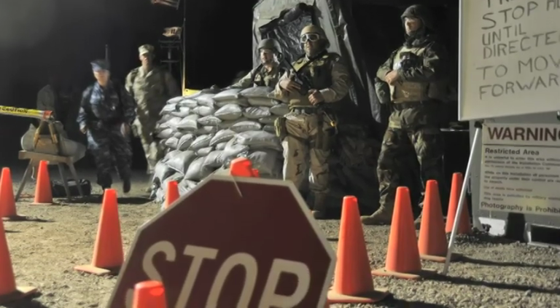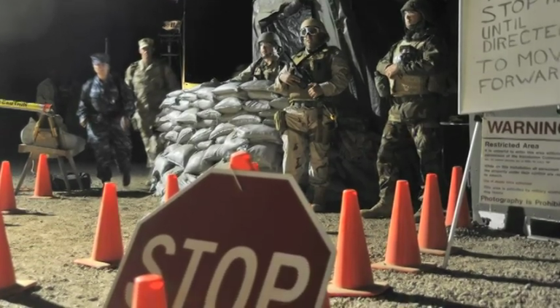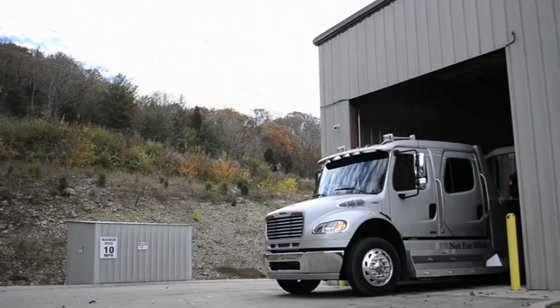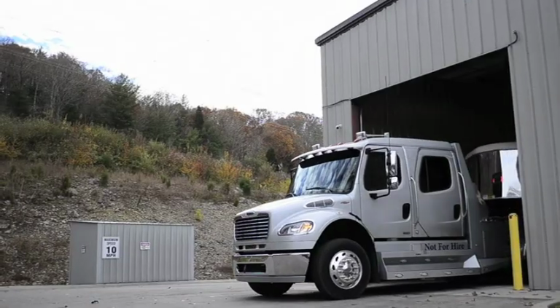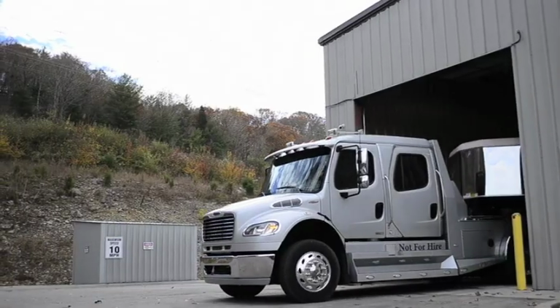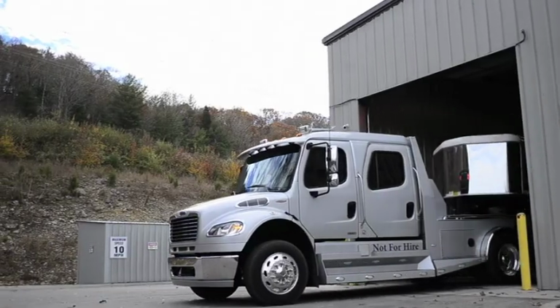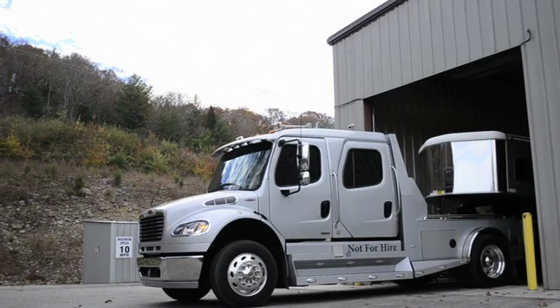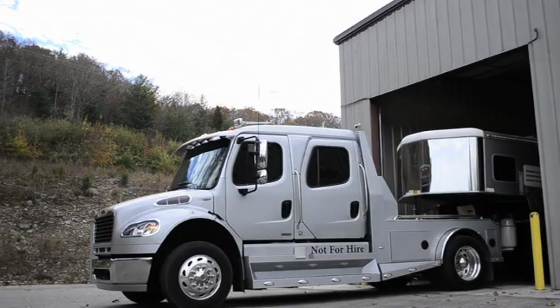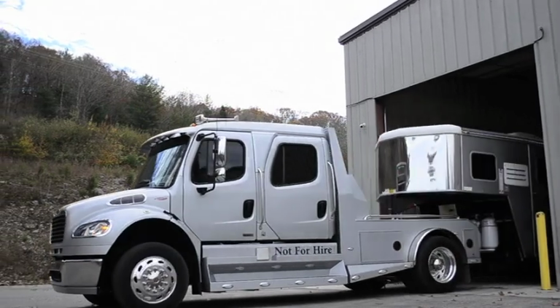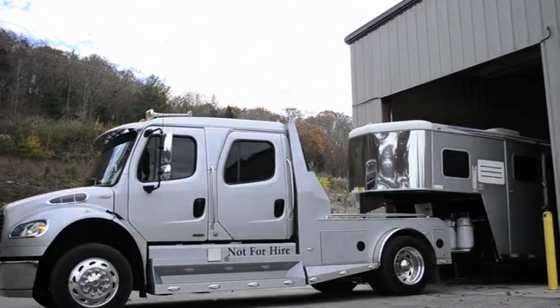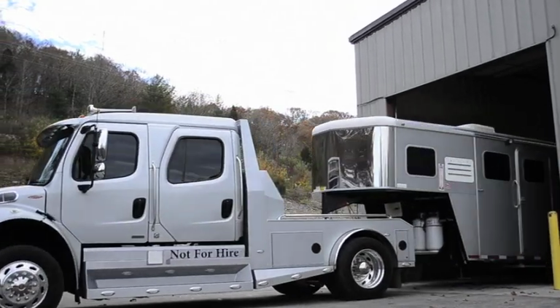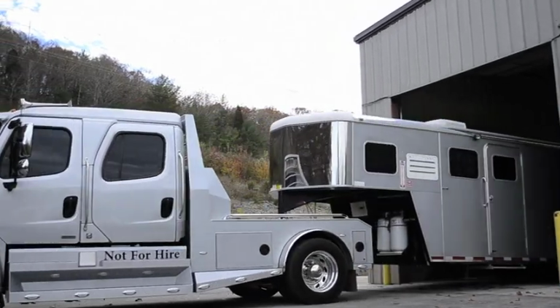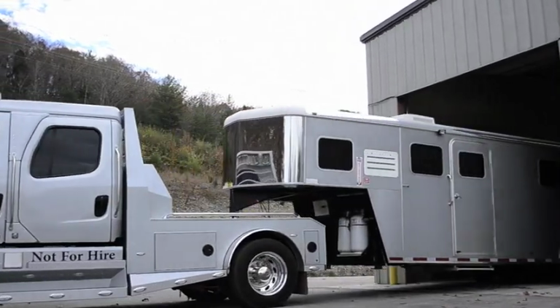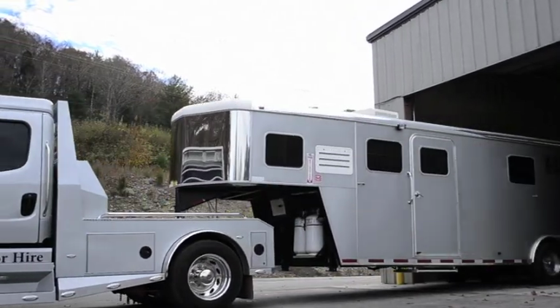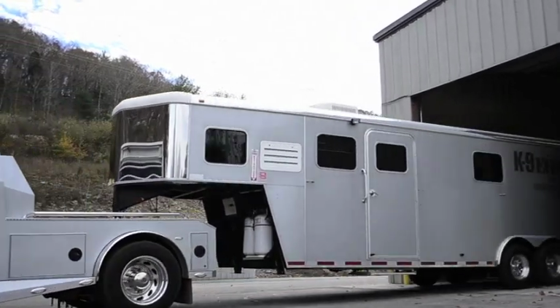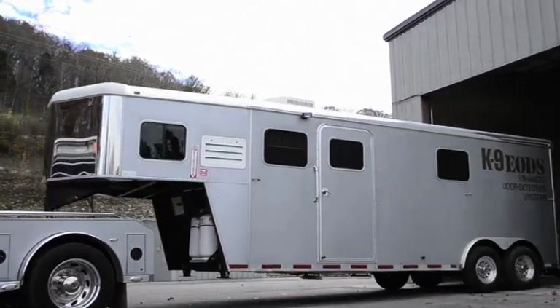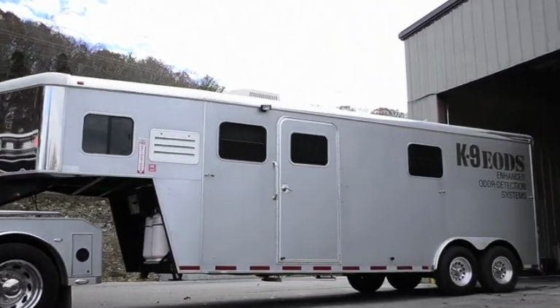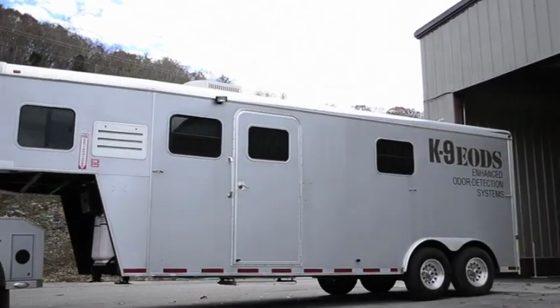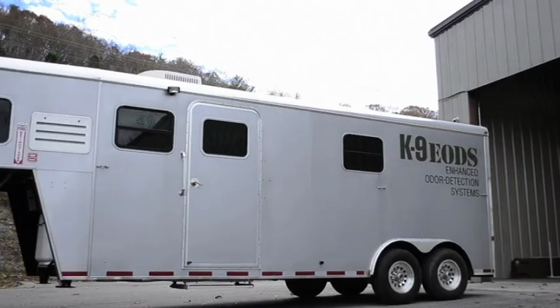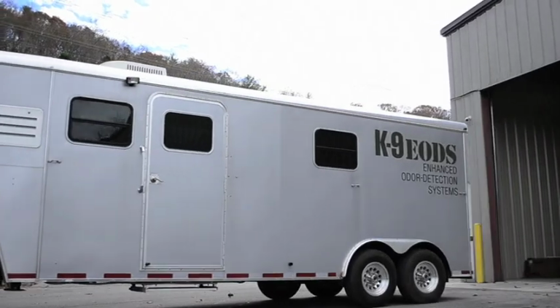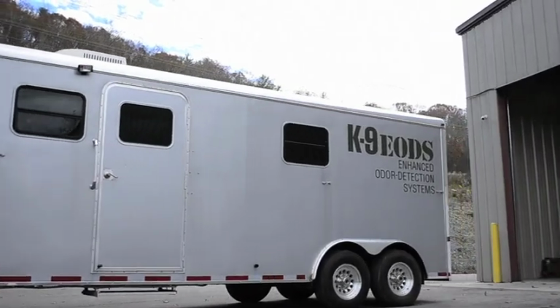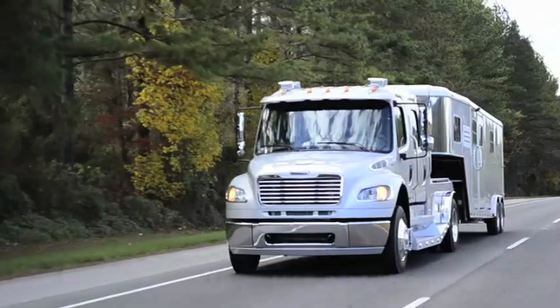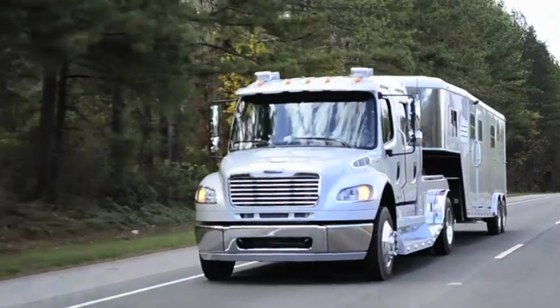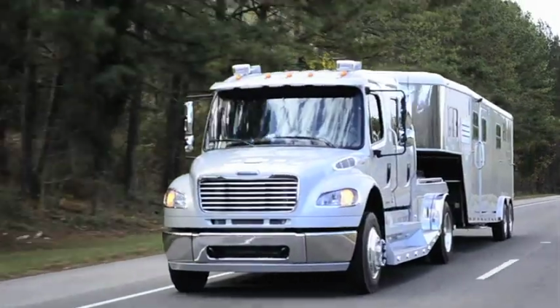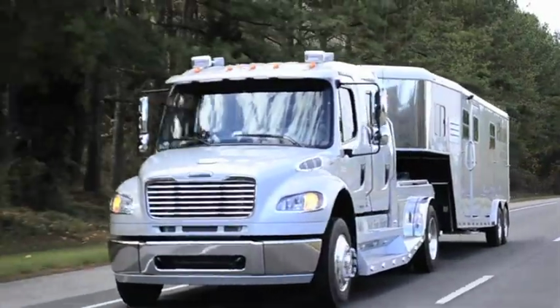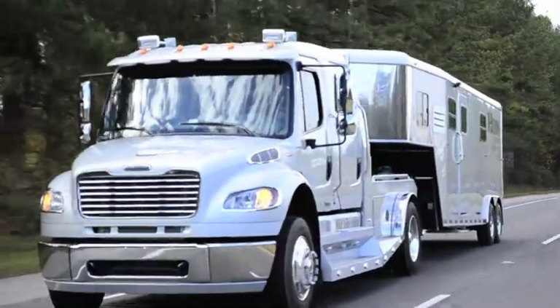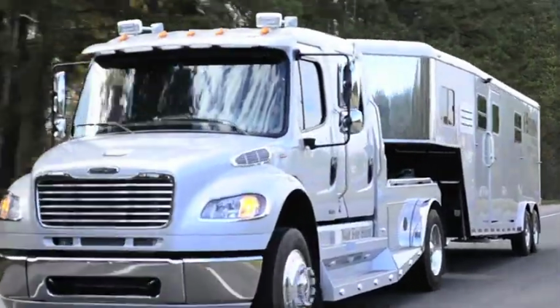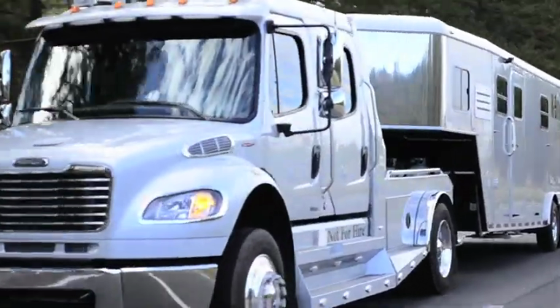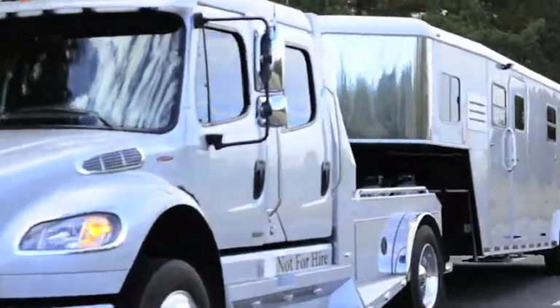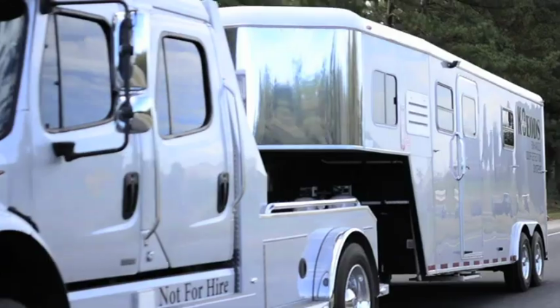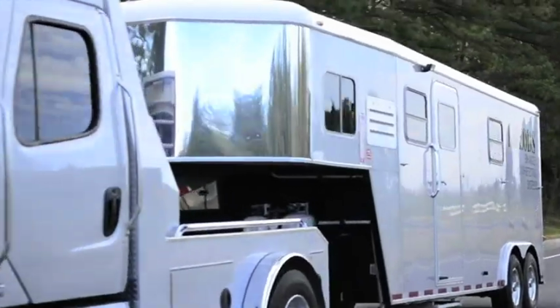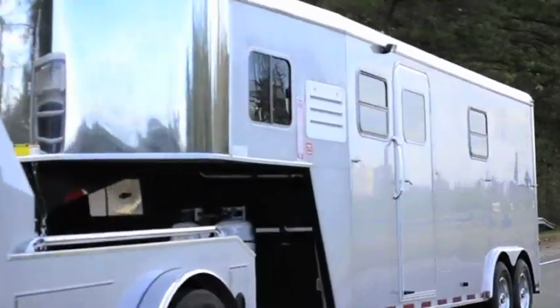The K9eODS mobile unit can be fully deployed within 10 minutes of arriving on site. Fully self-contained with its own power supply, the mobile unit provides rapid response and short-term security for emergency situations.